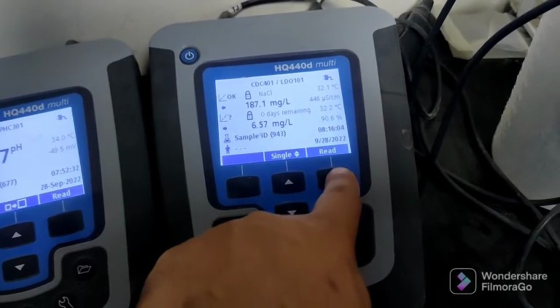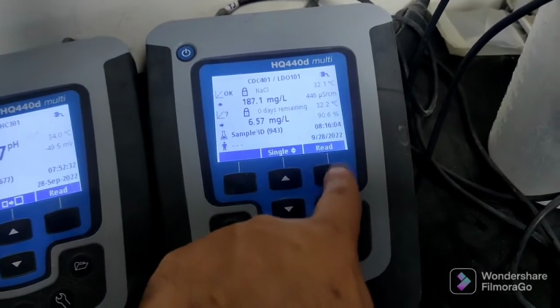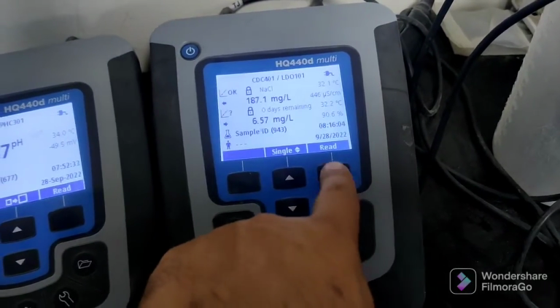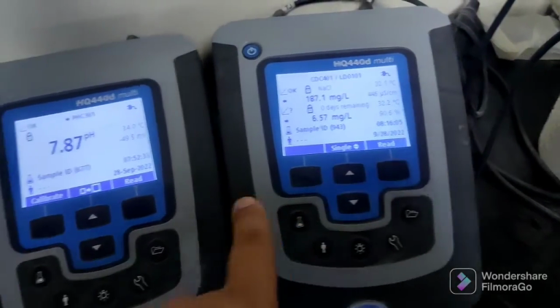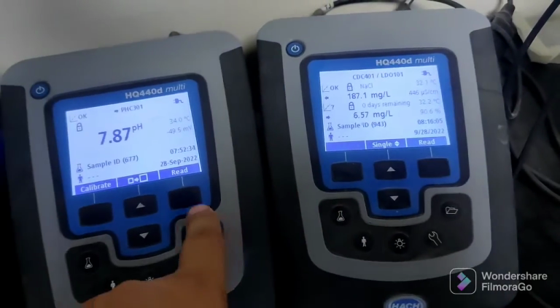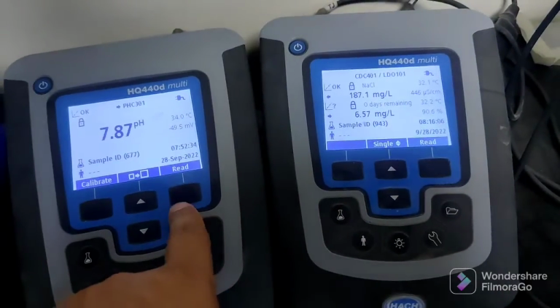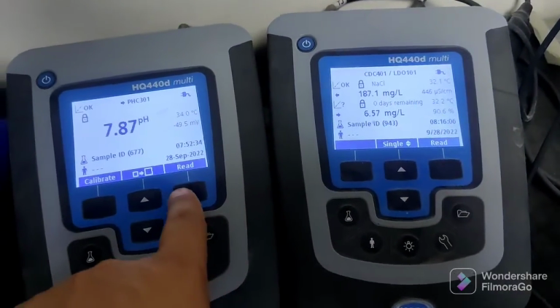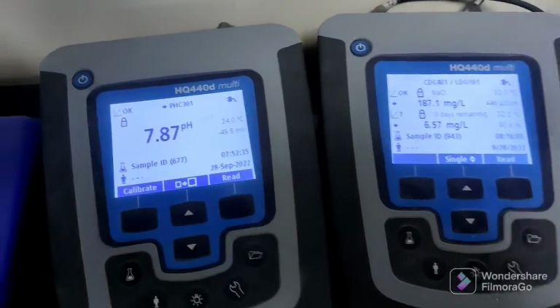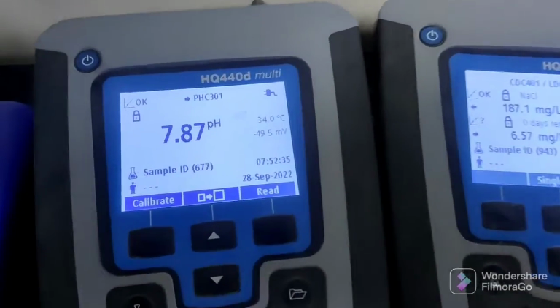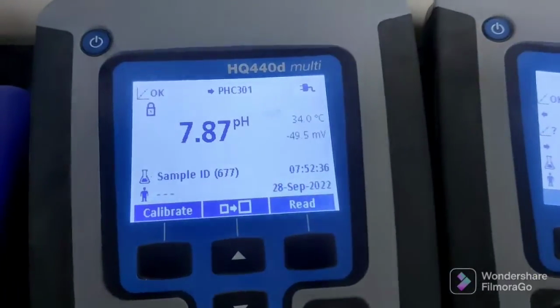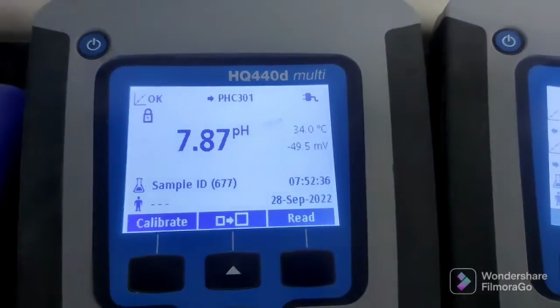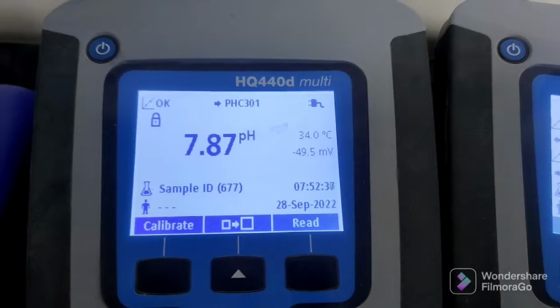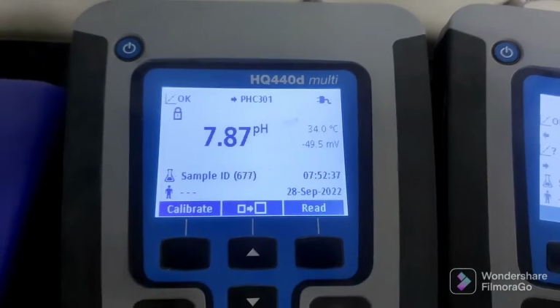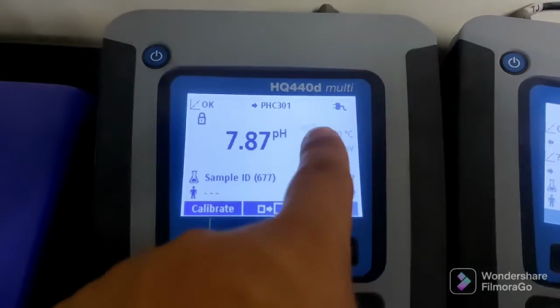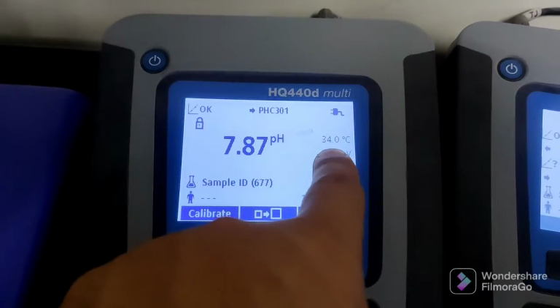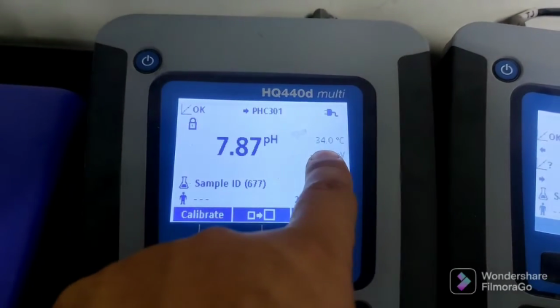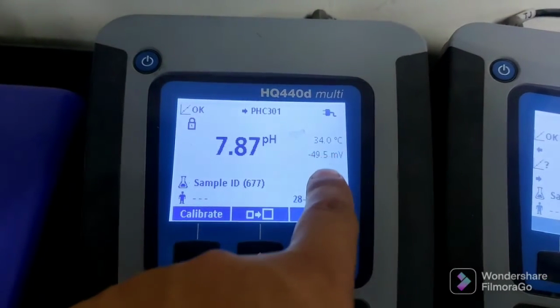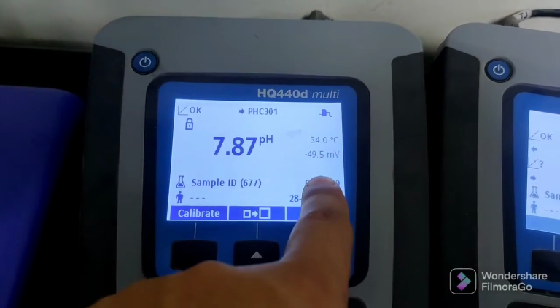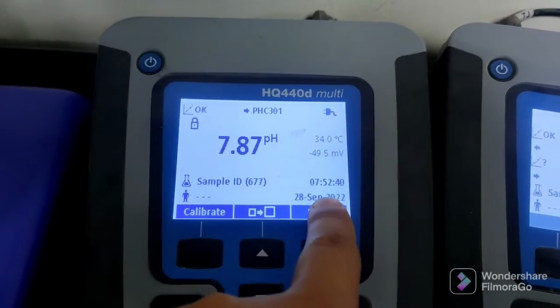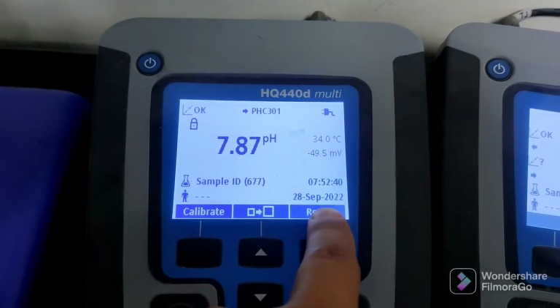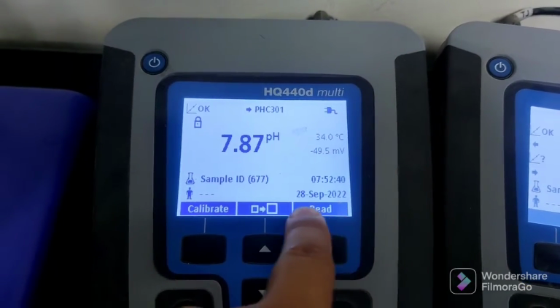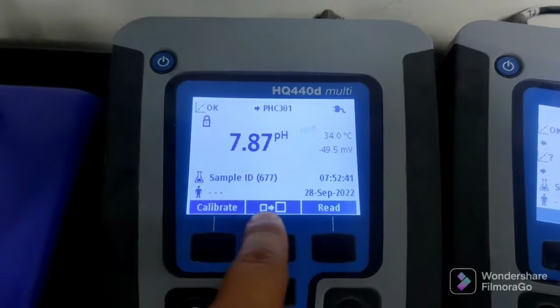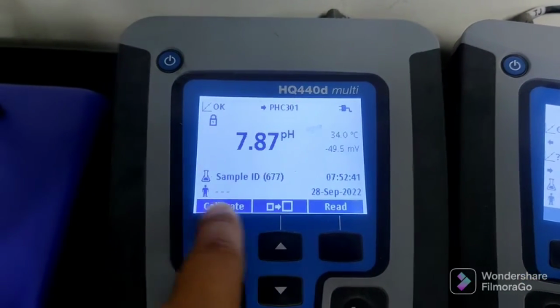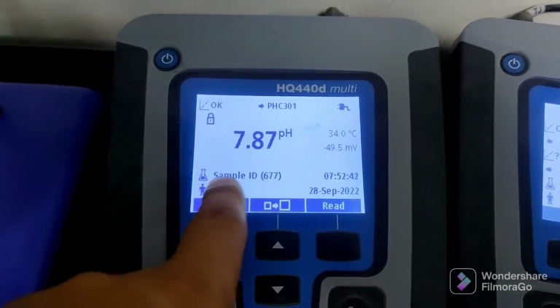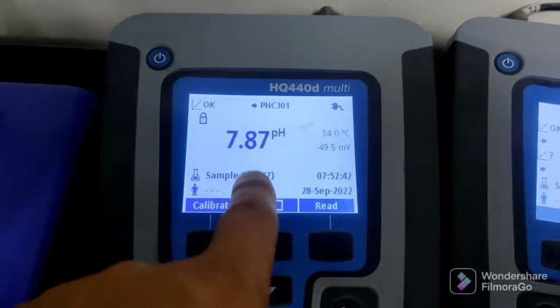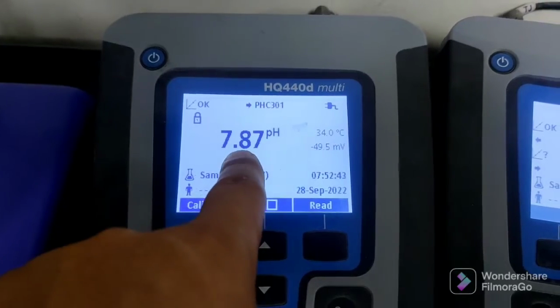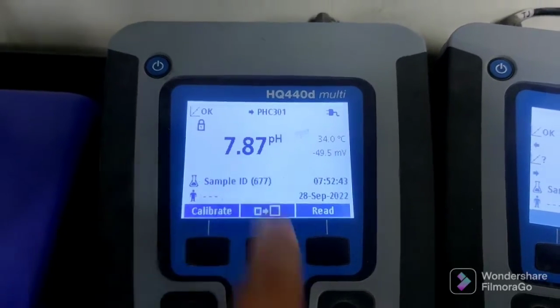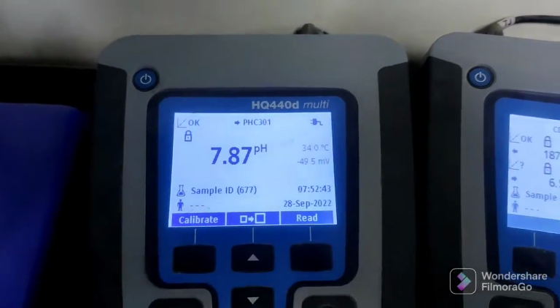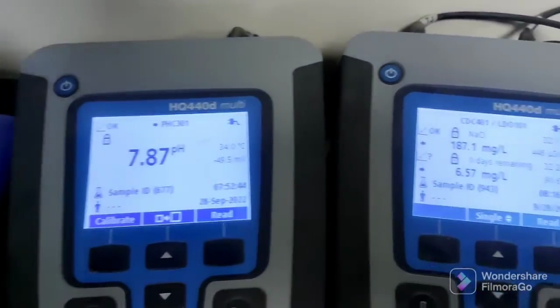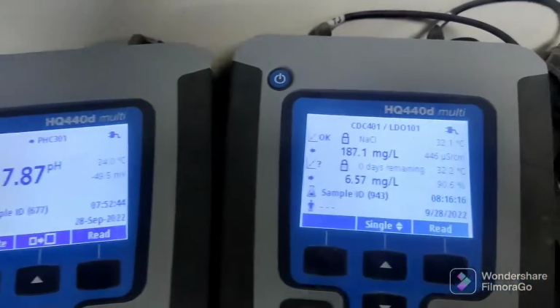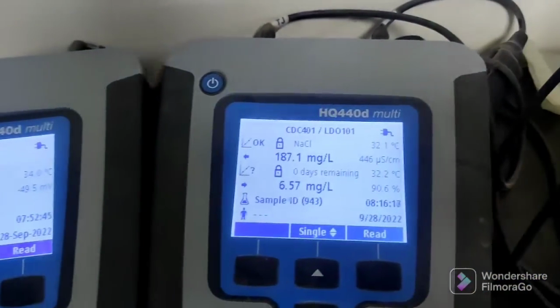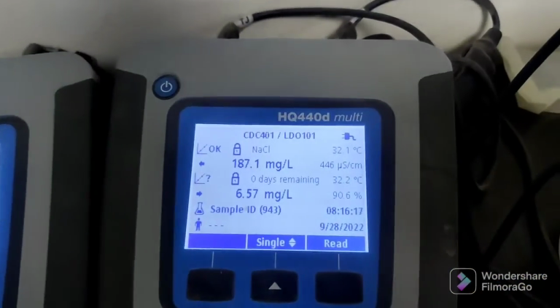This one is for connected settings and this one is for the reading — this is specially for the reading. Once you put your pH sensor in the water, this shows the temperature. You can also see the date, time, and sample ID everything here on the display.